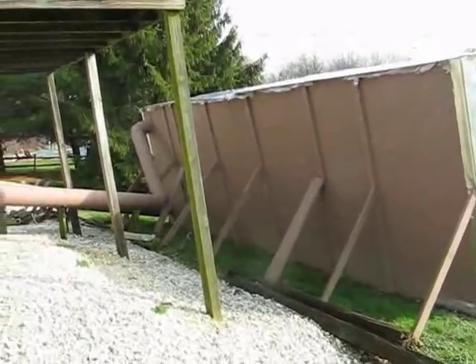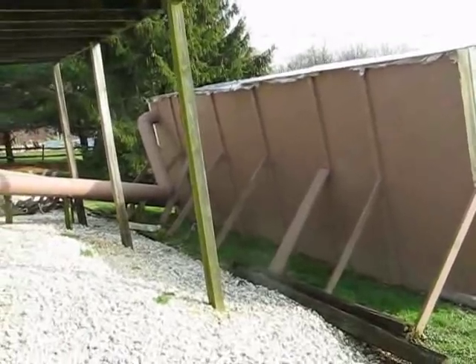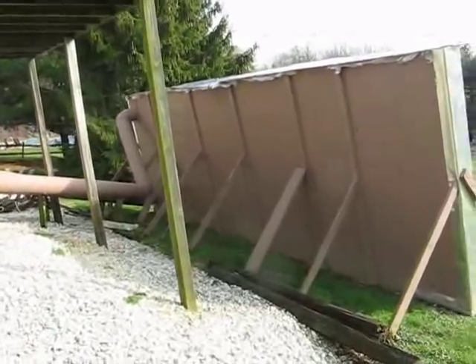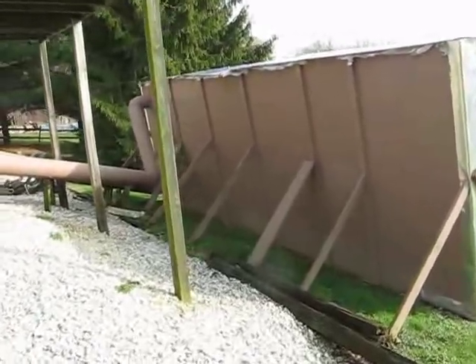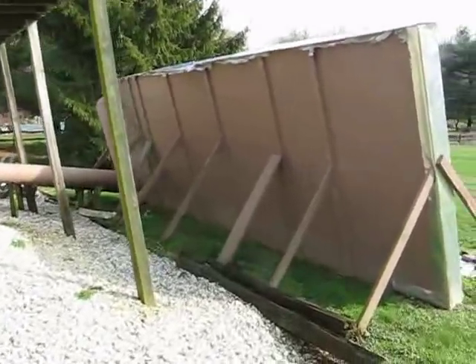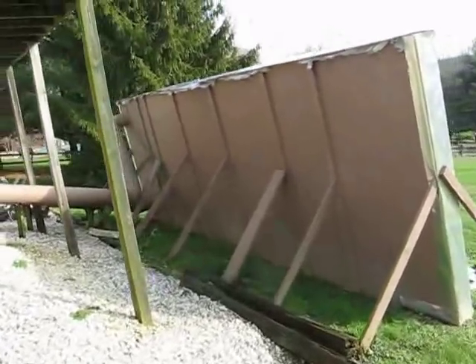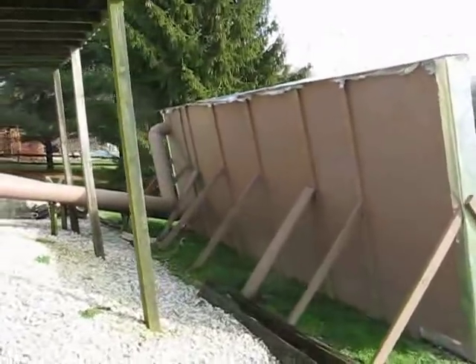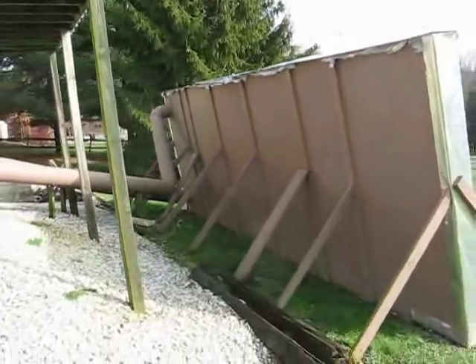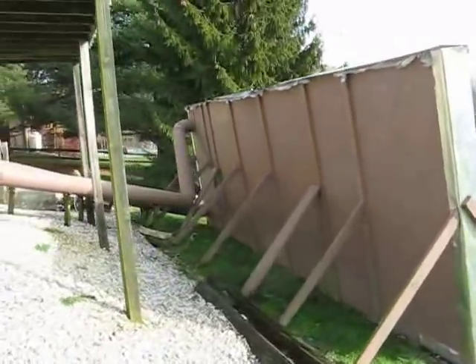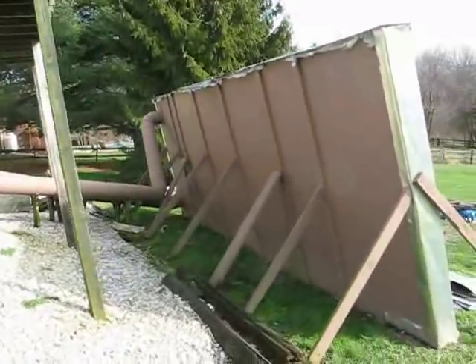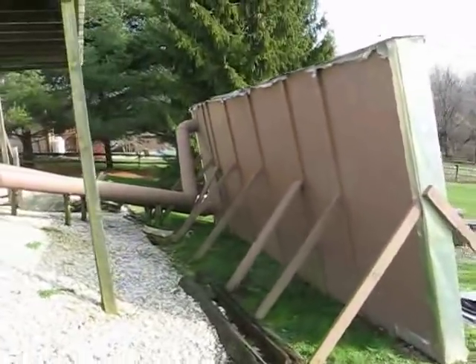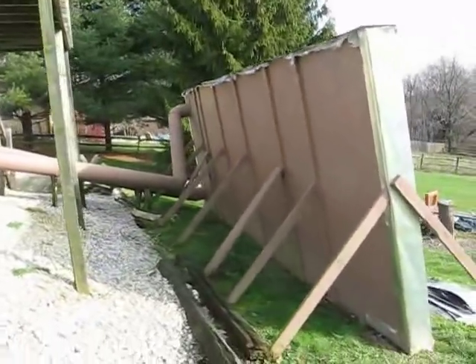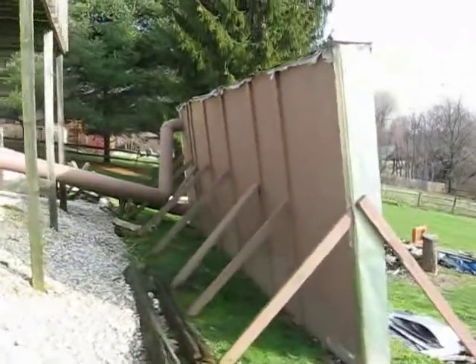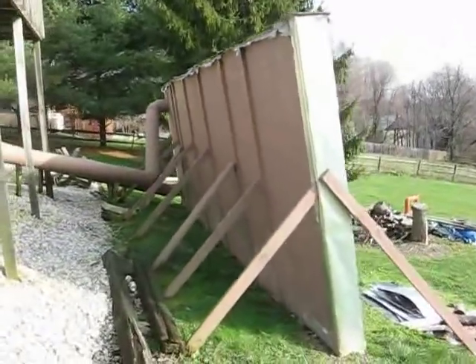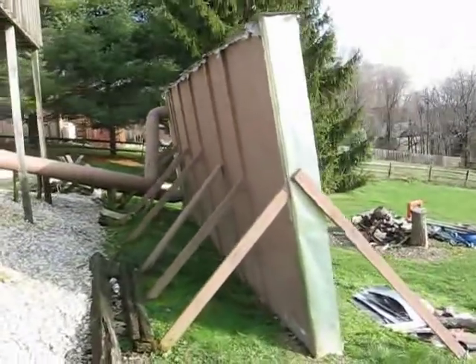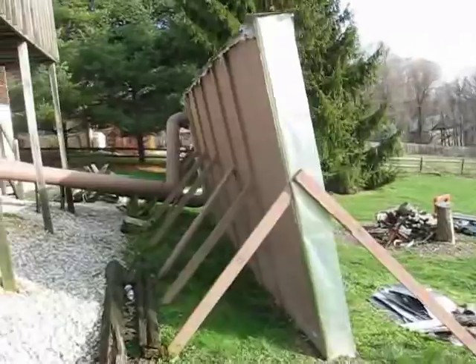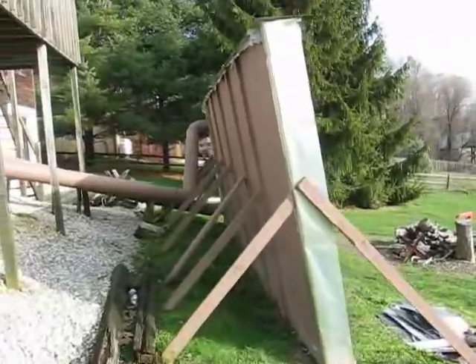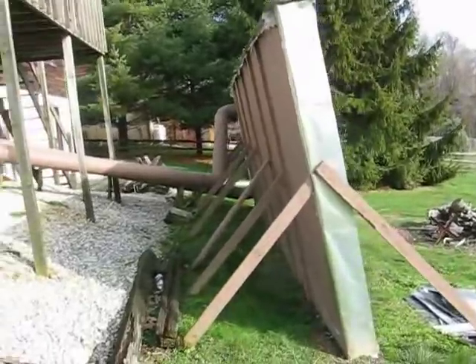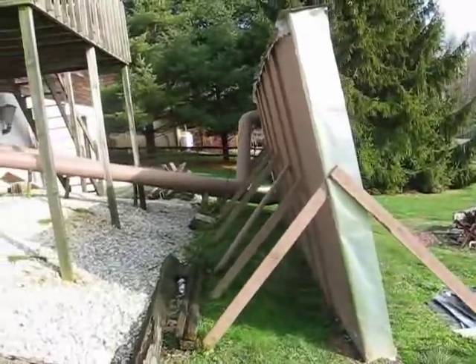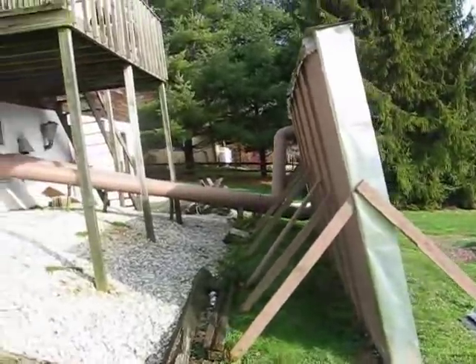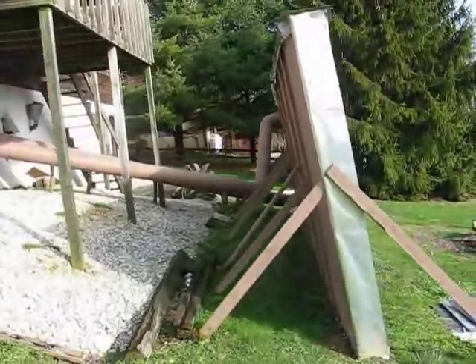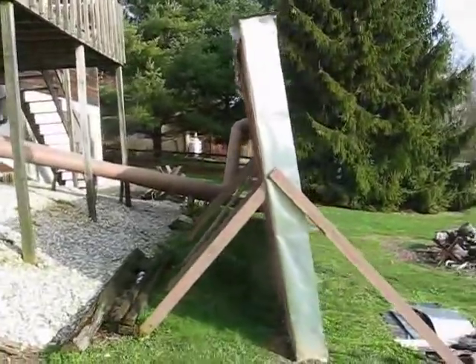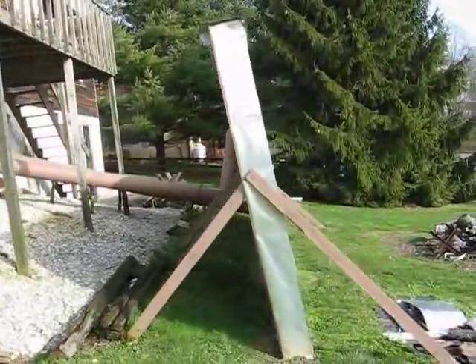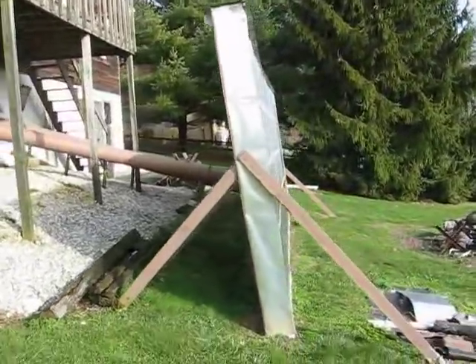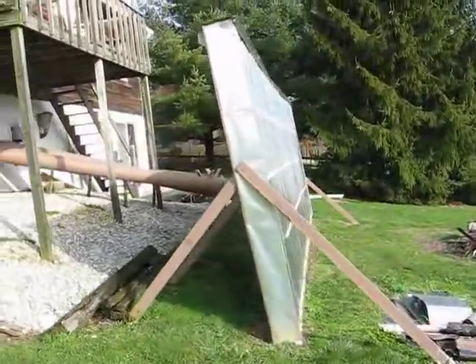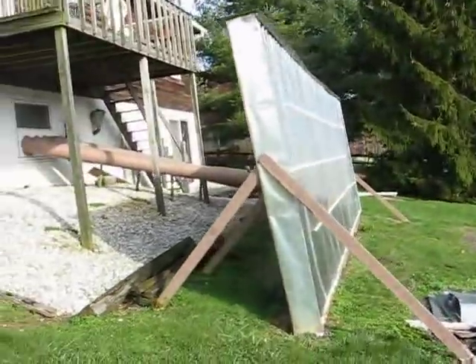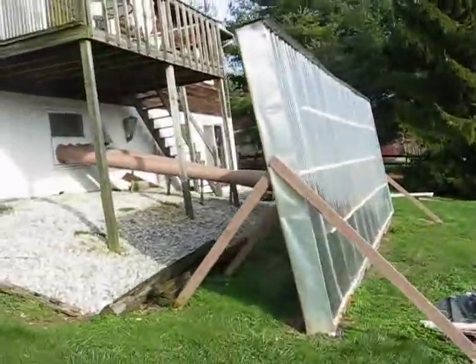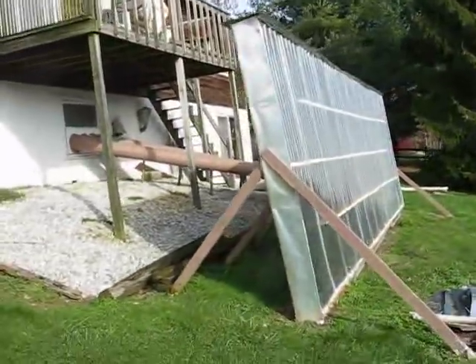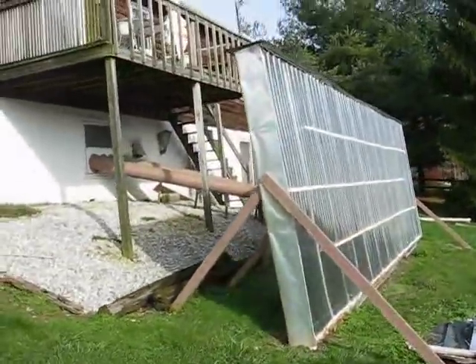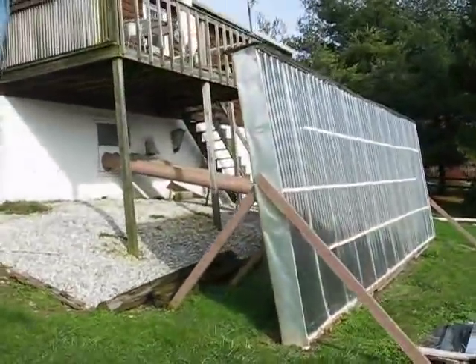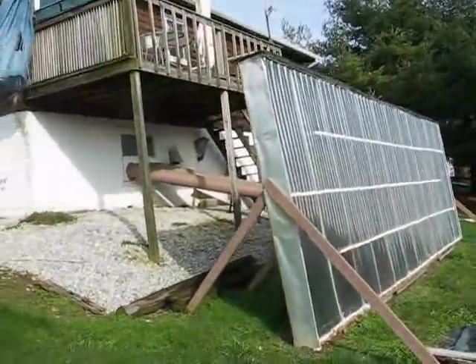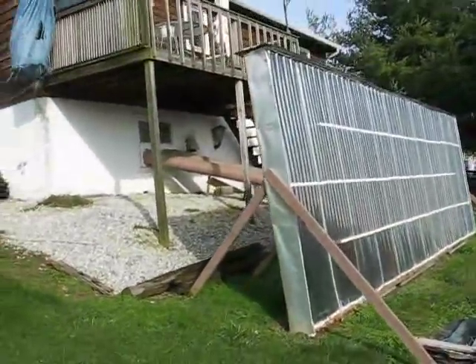I bet you're wondering what the heck this is. I'm going to show you here in just a second. You see a couple of pipes there and stuff. This is my solar furnace.